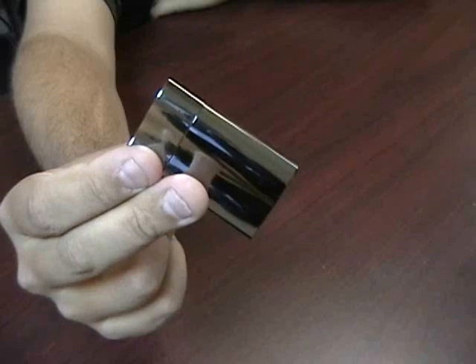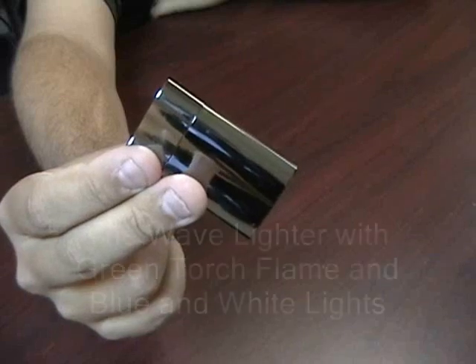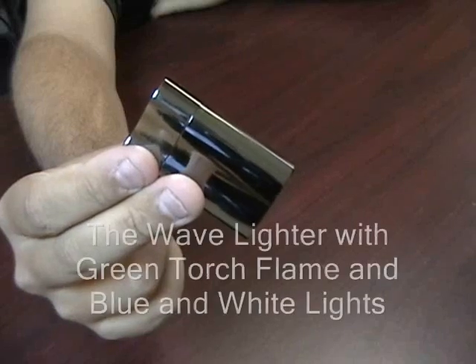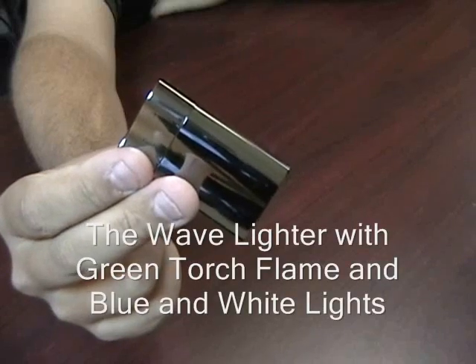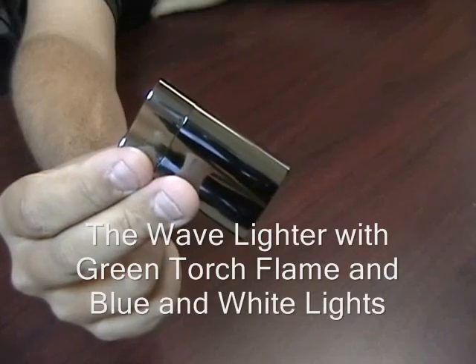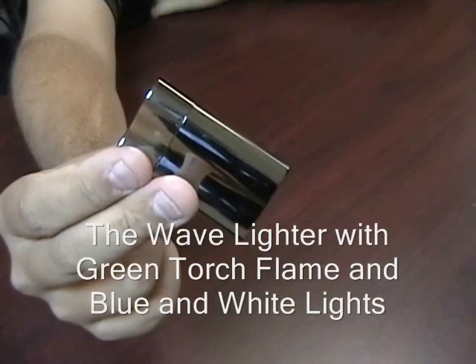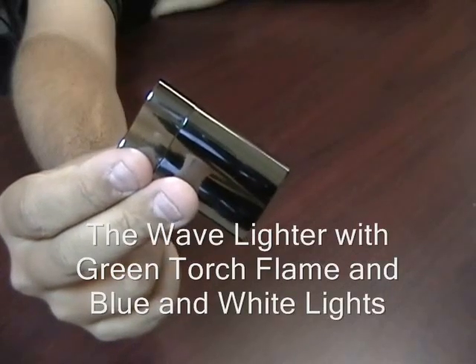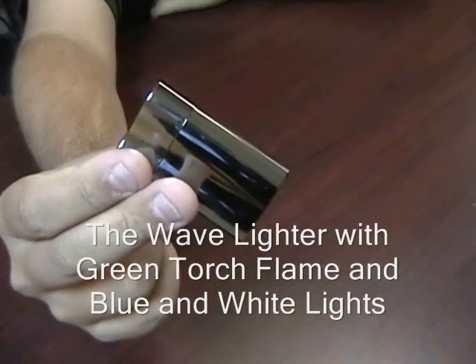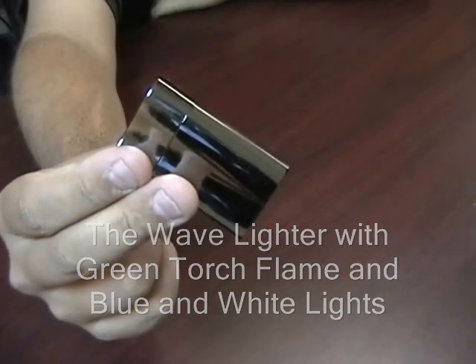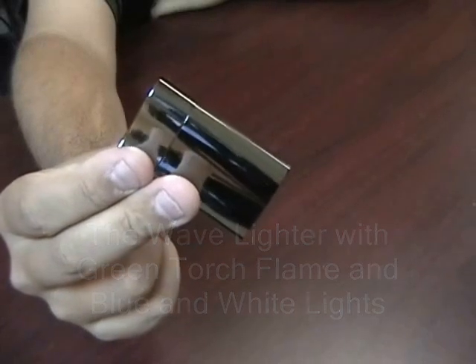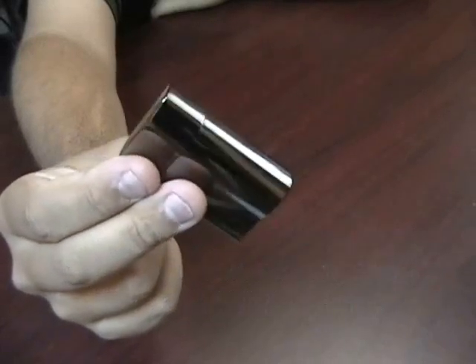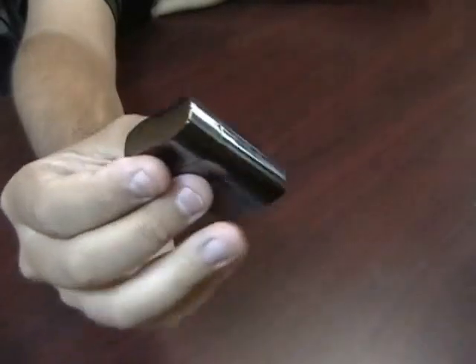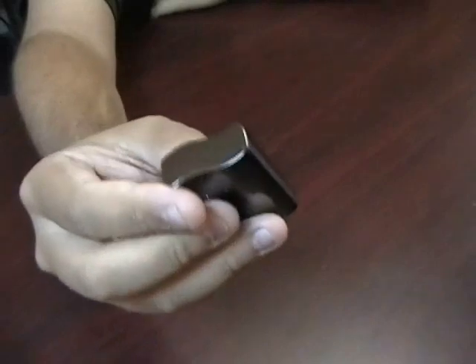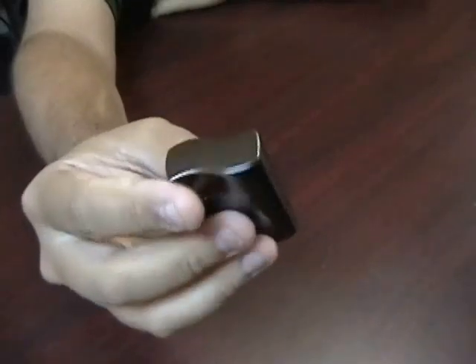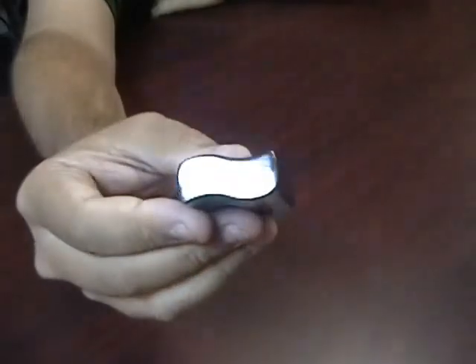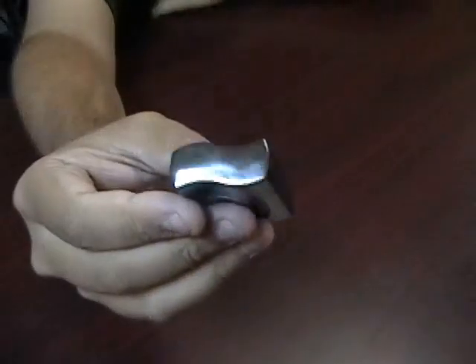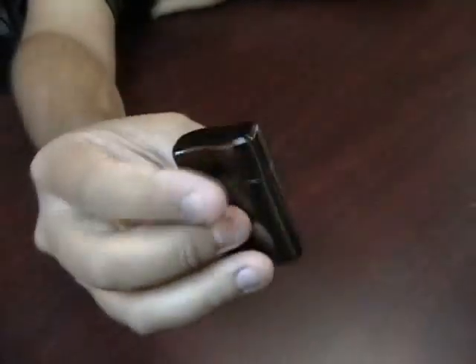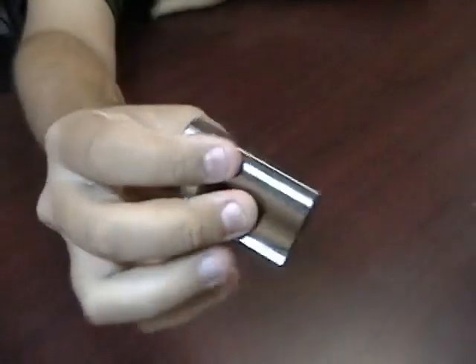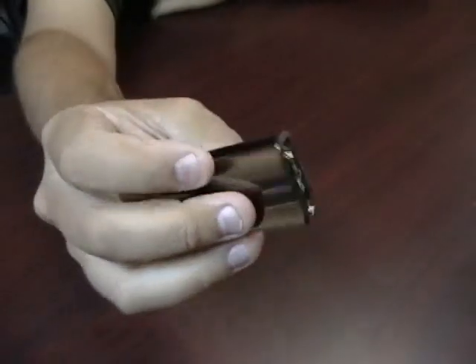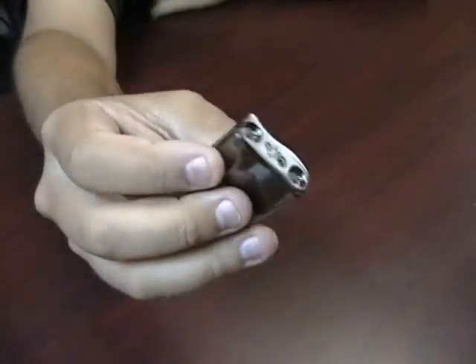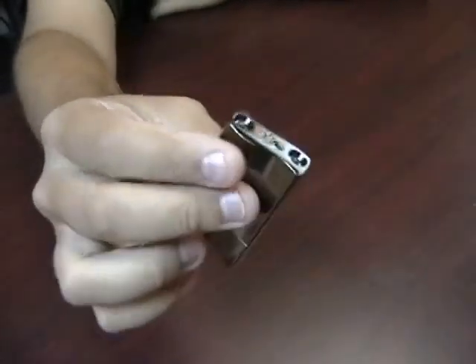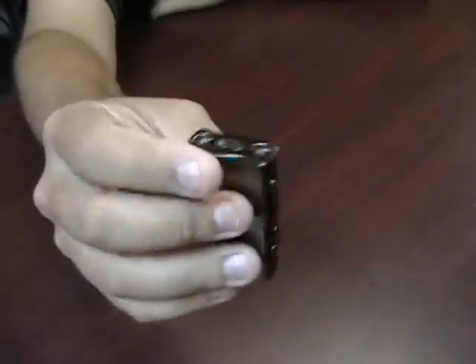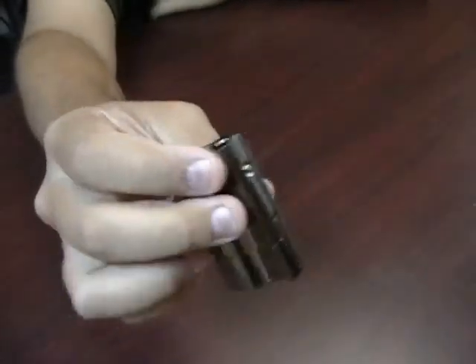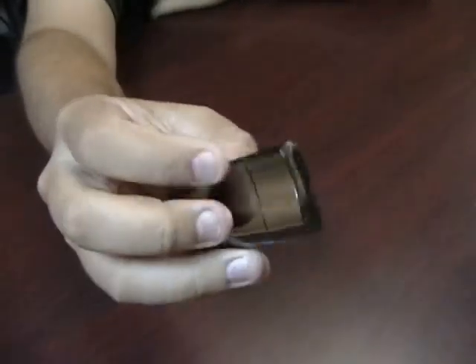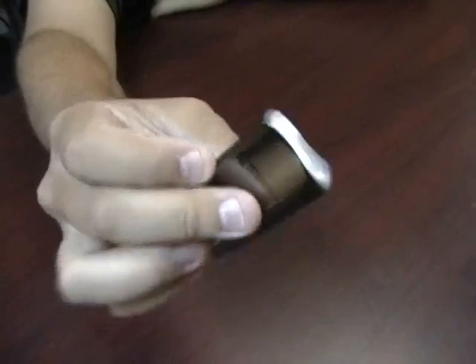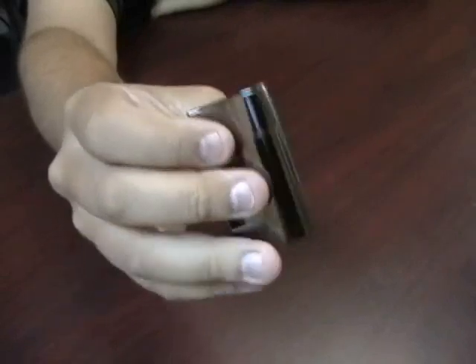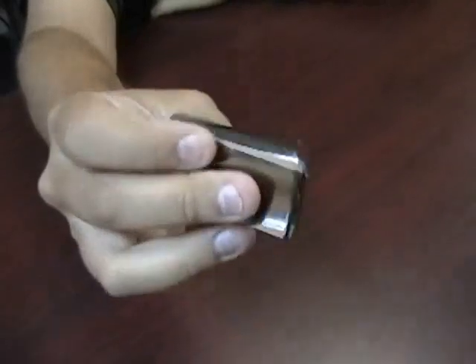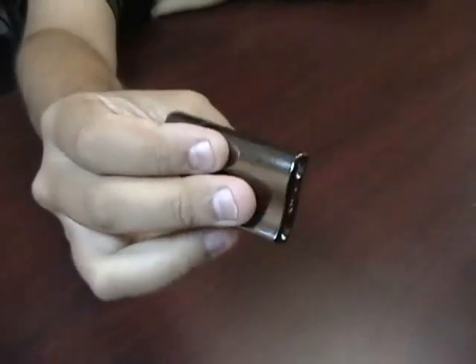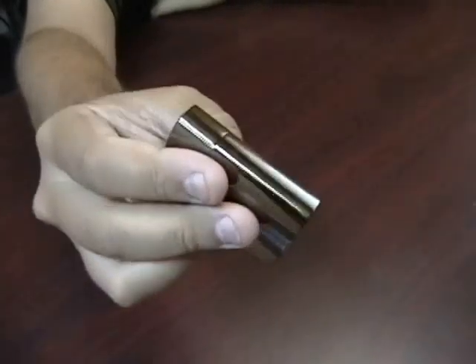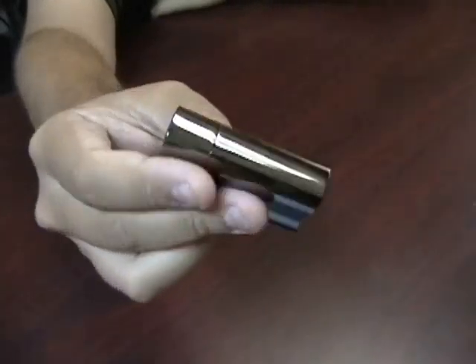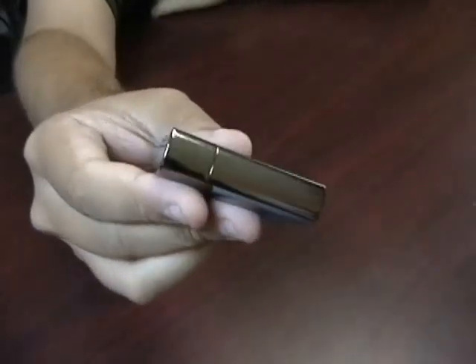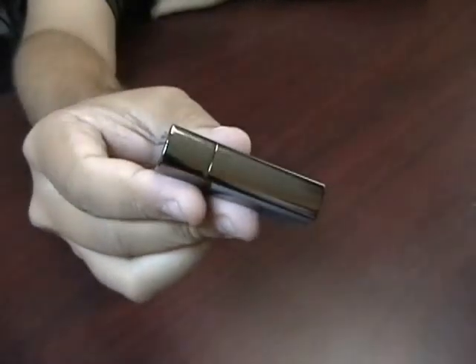The Wave lighter with green torch flame and blue and white lights. This lighter has a really nice shape to it. You can see the curved look. It's small and lightweight, yet it does hold quite a bit of fuel.